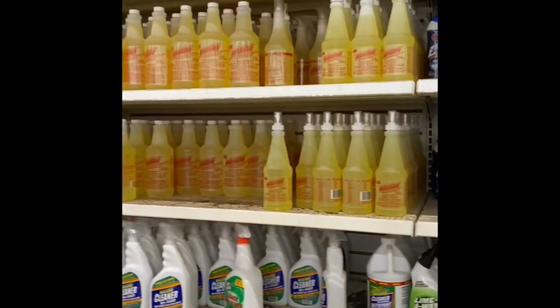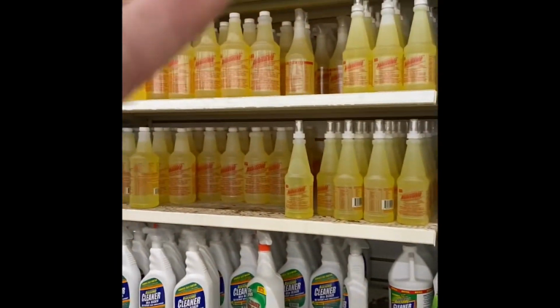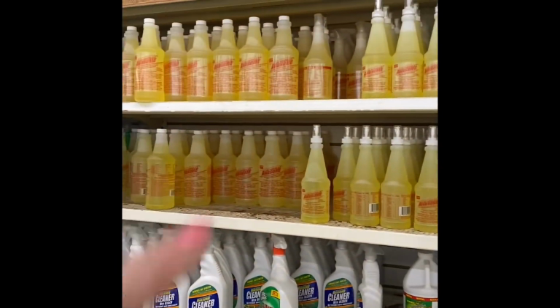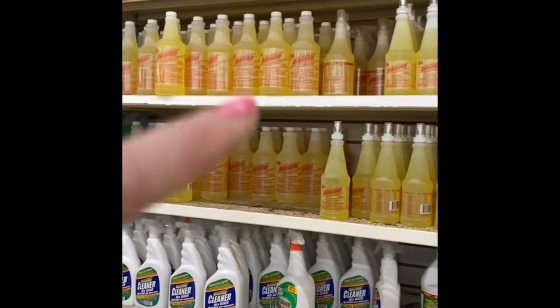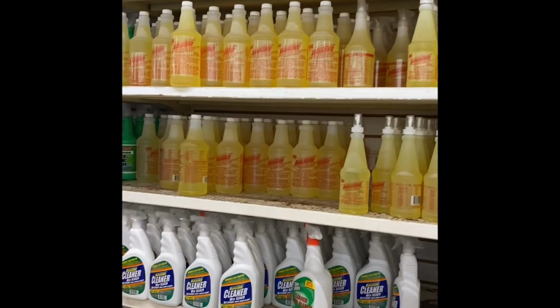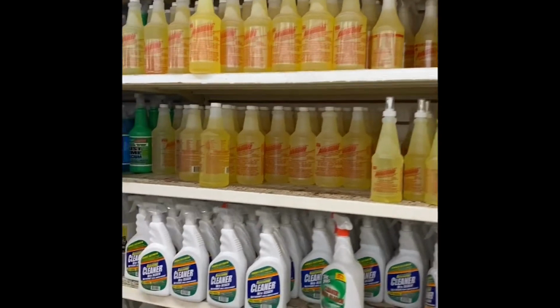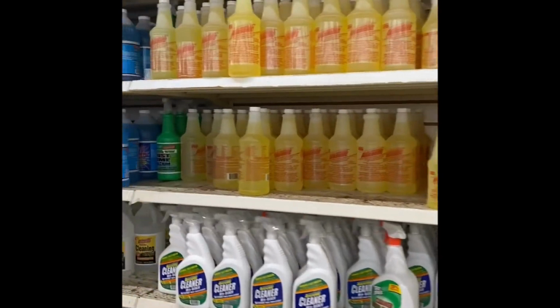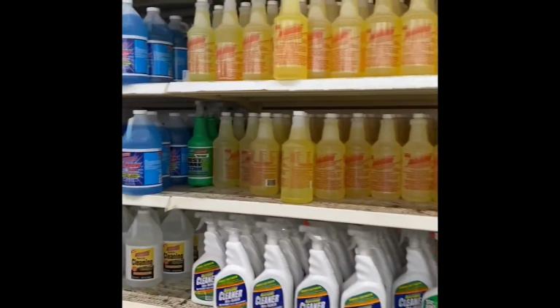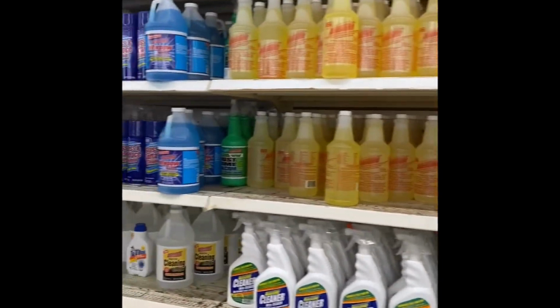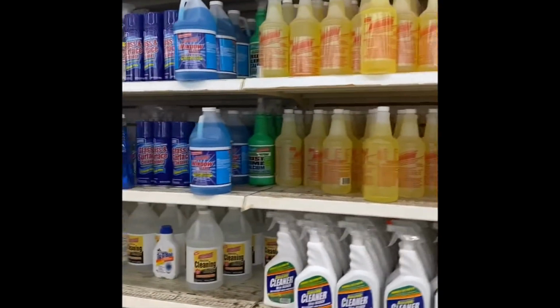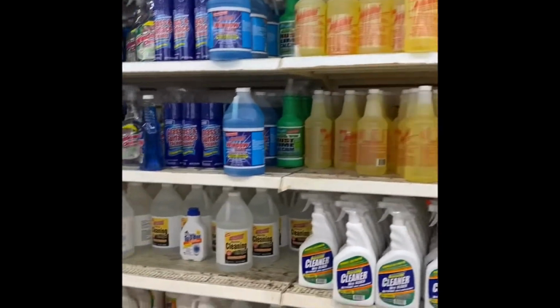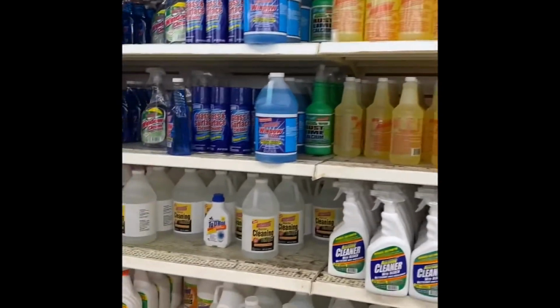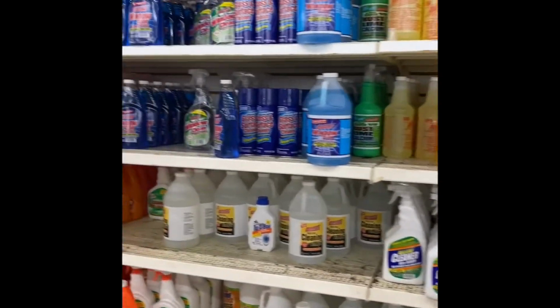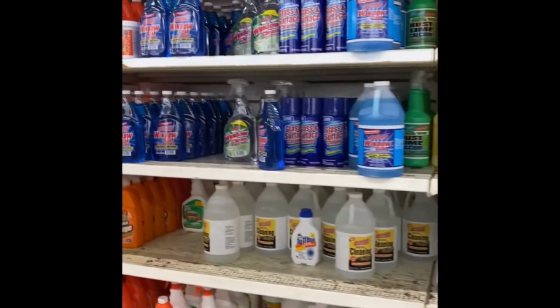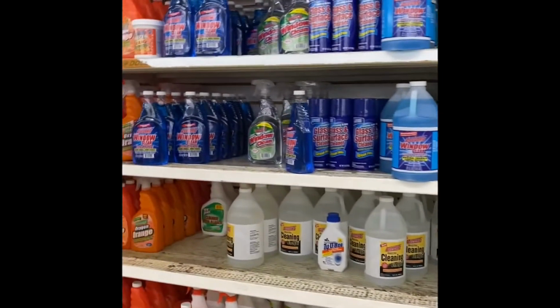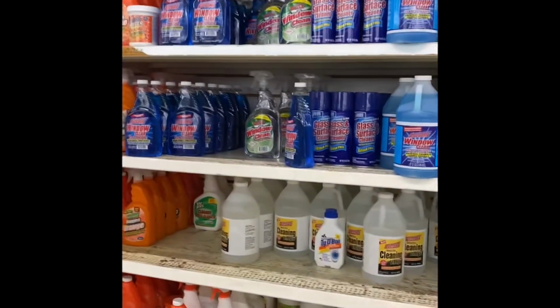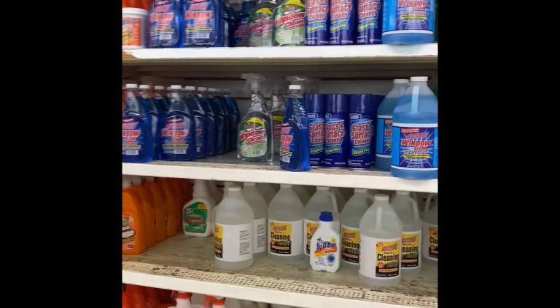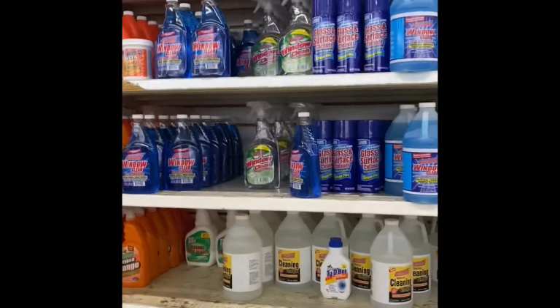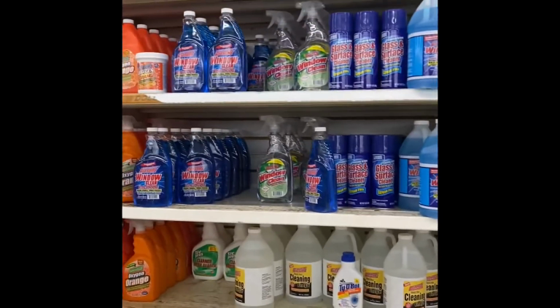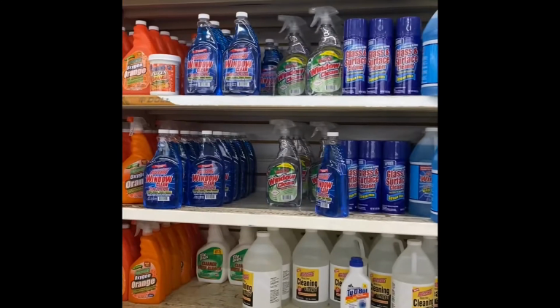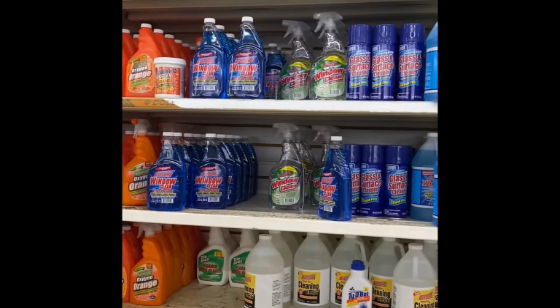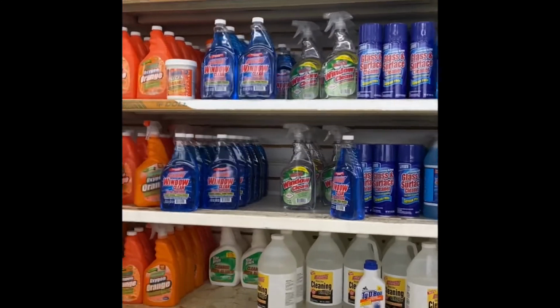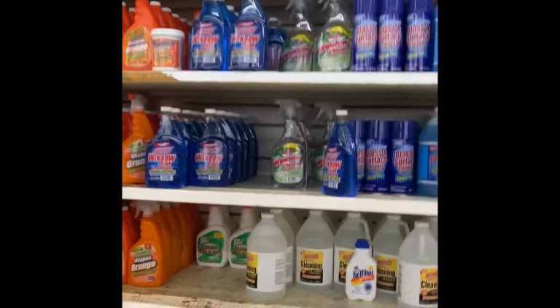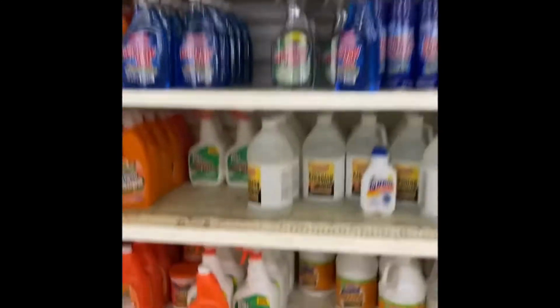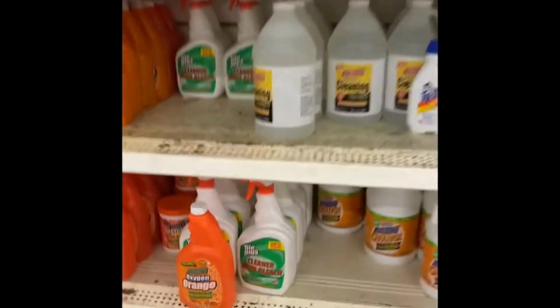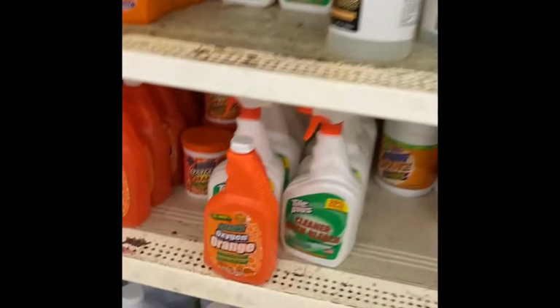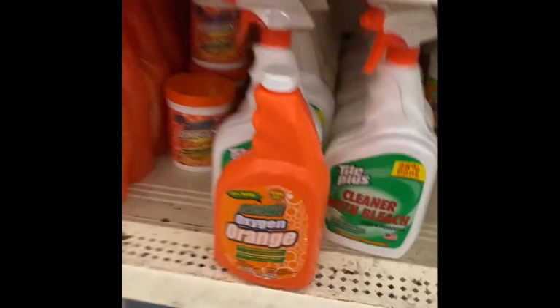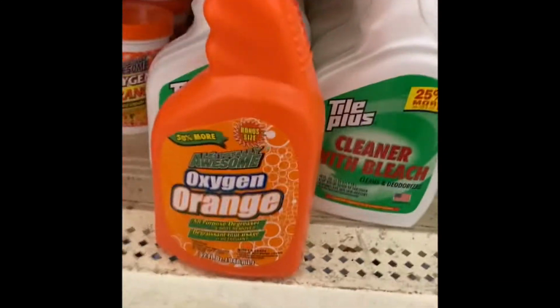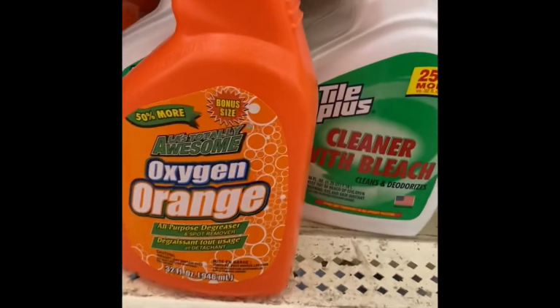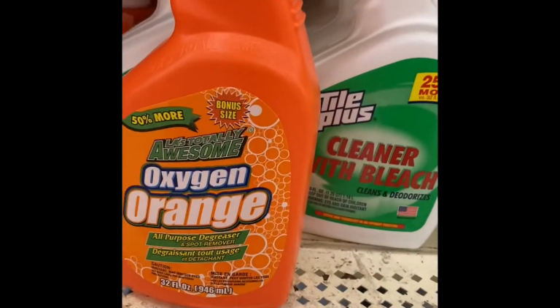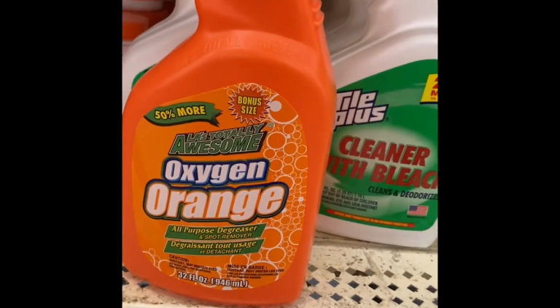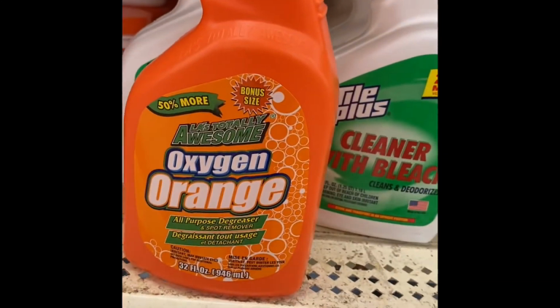This stuff is really good — I know I've mentioned that before. I've never tried it but I heard it is good. Totally Awesome Oxygen Orange.